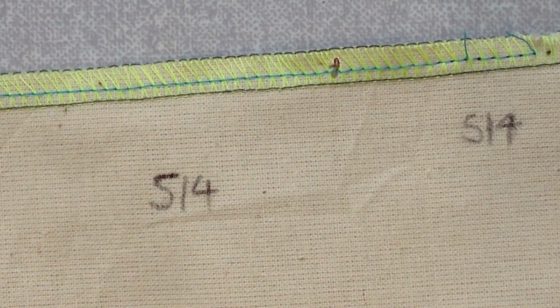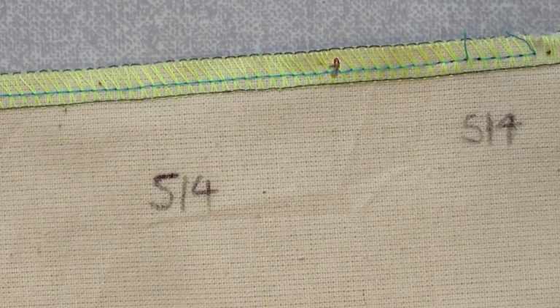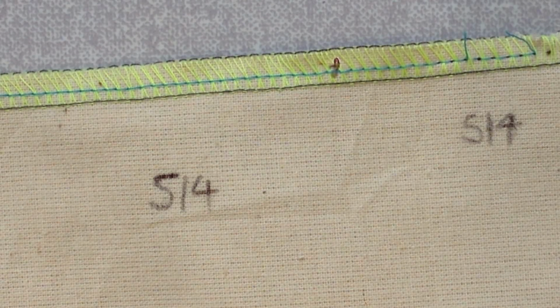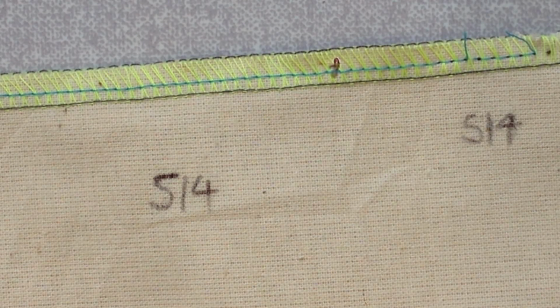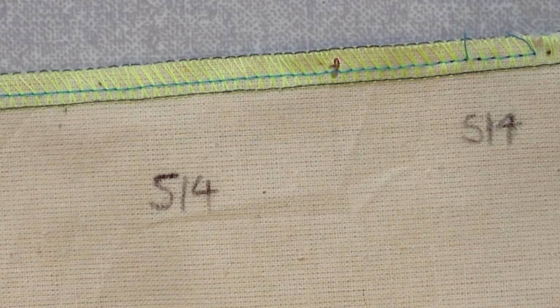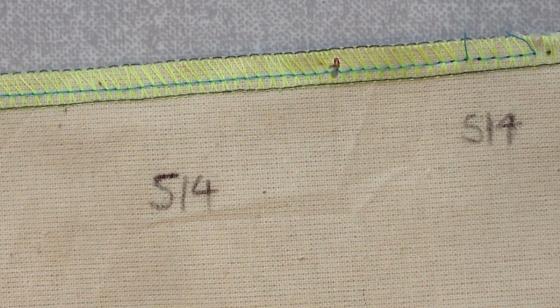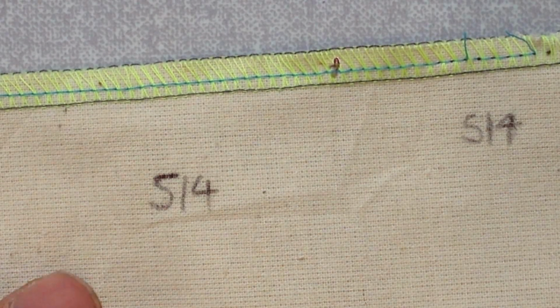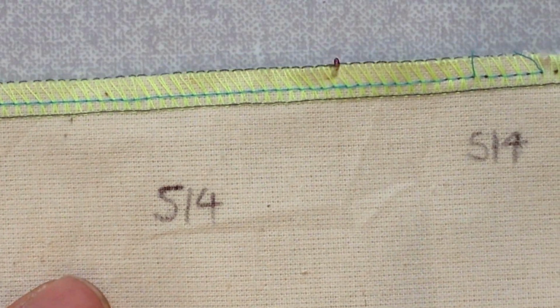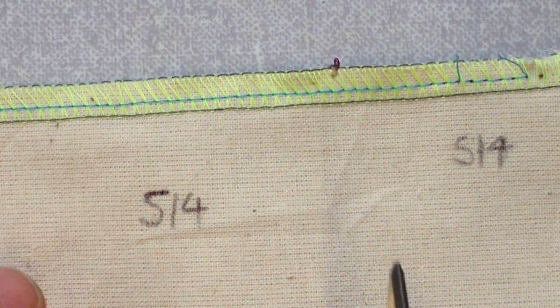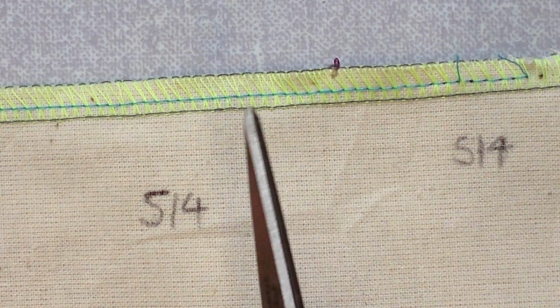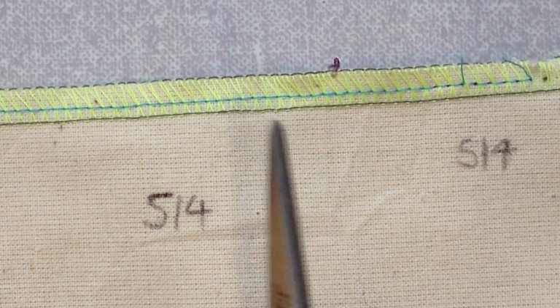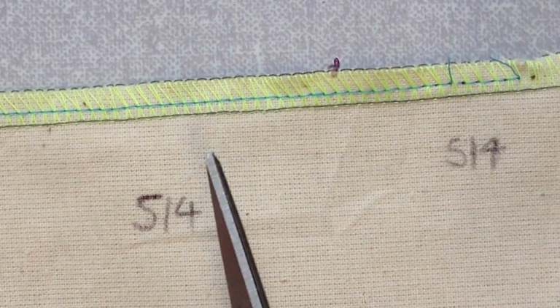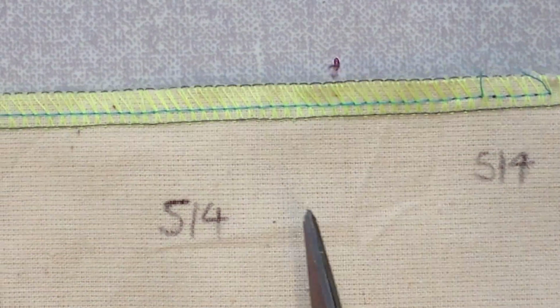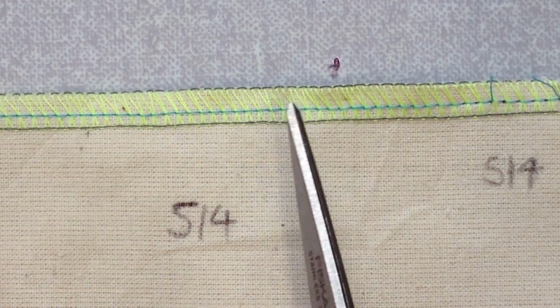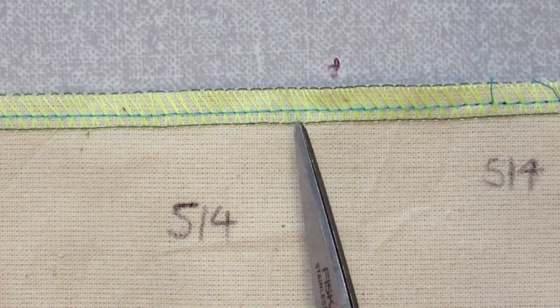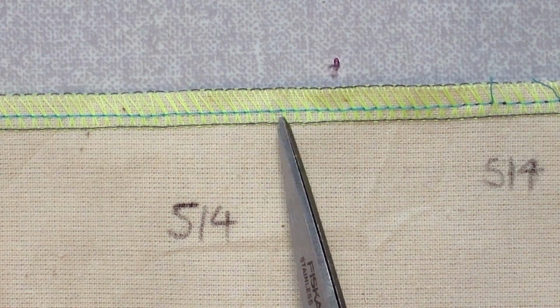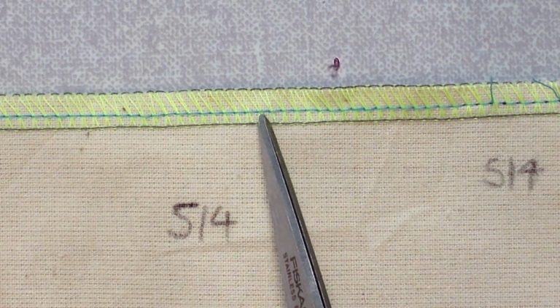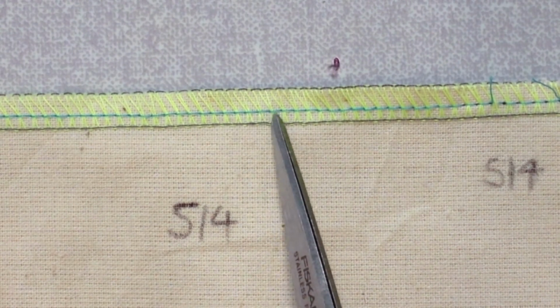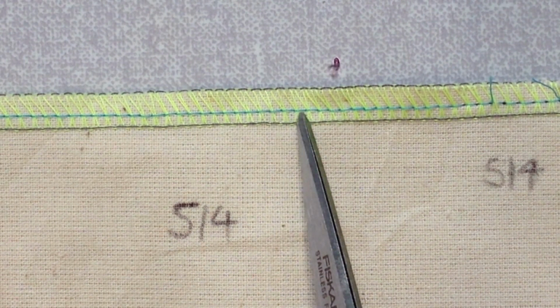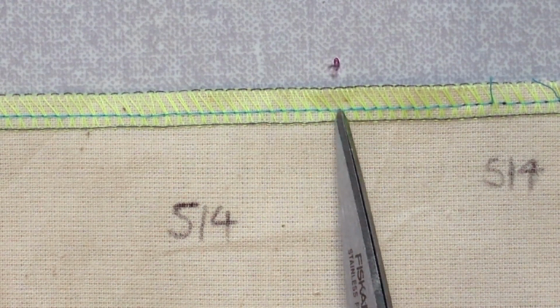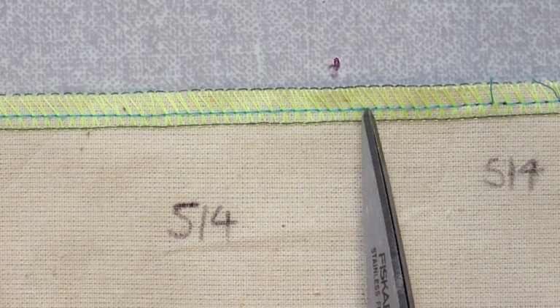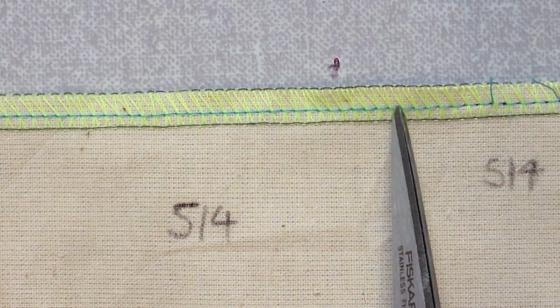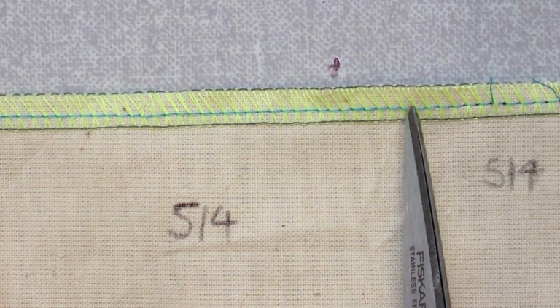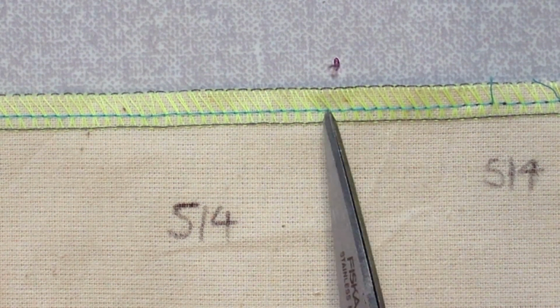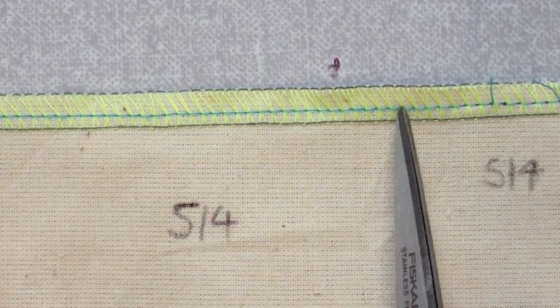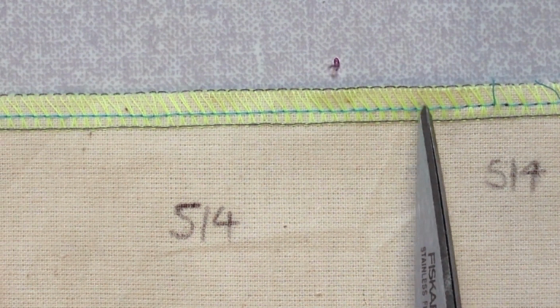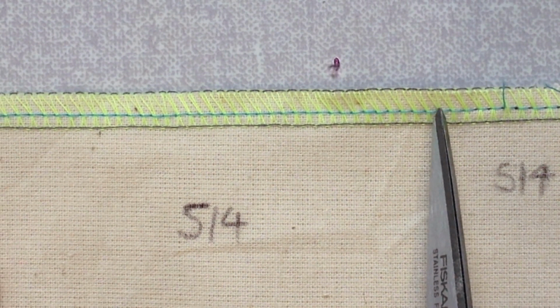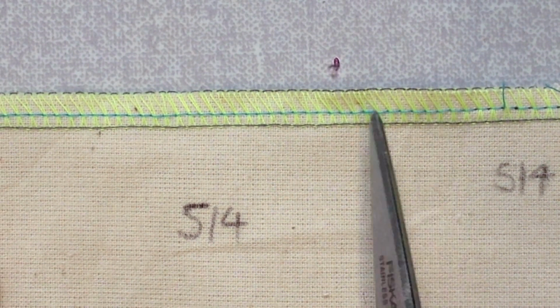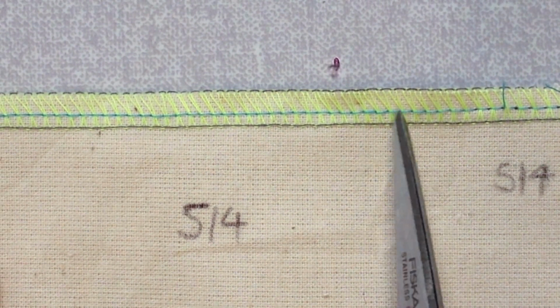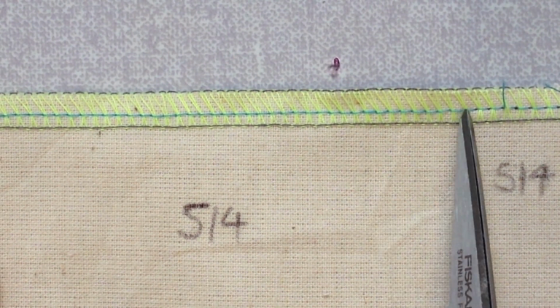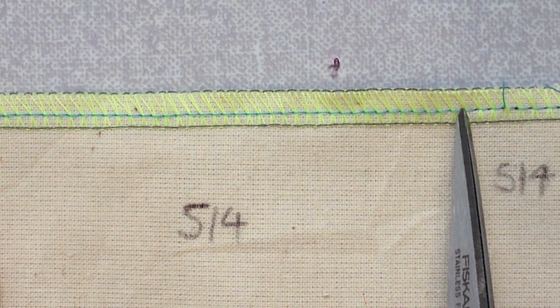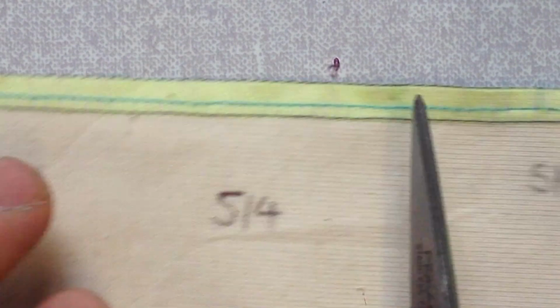I'm going to take you through the method of unpicking a 514. The difference between this and a 504 is this tensioning stitch down here where the second needle's gone through.